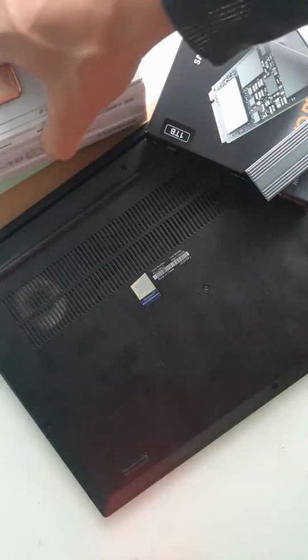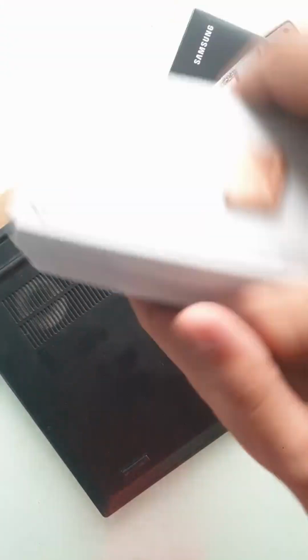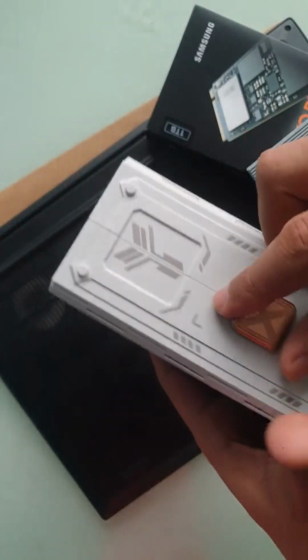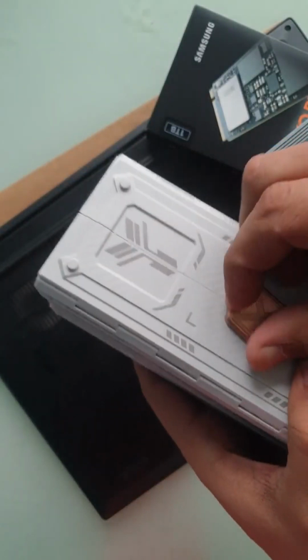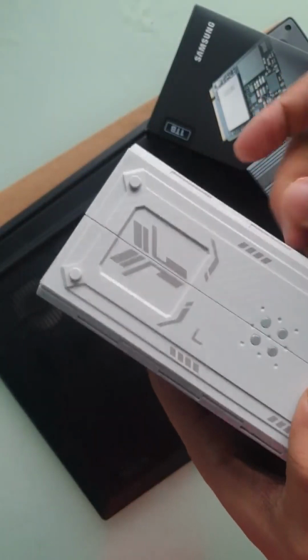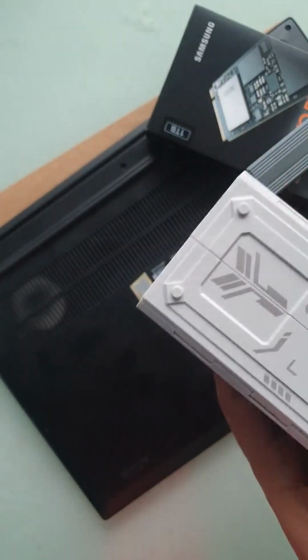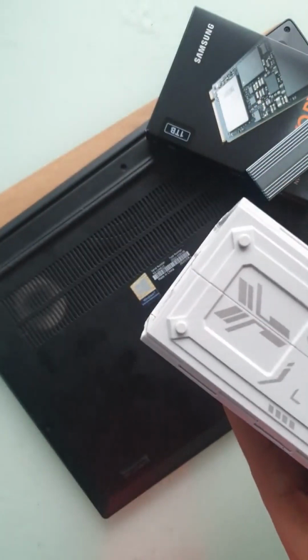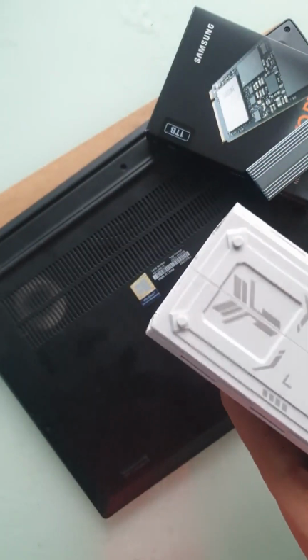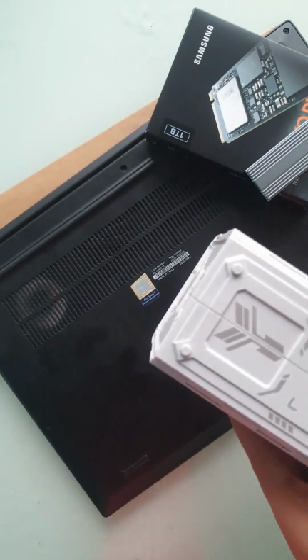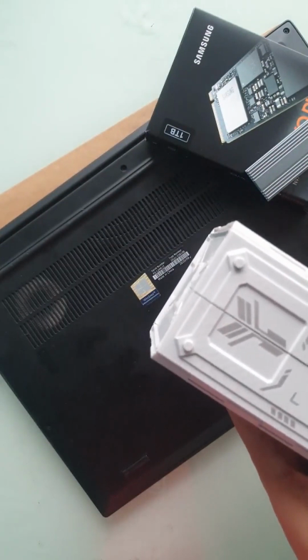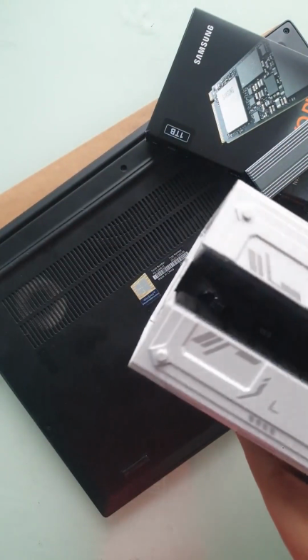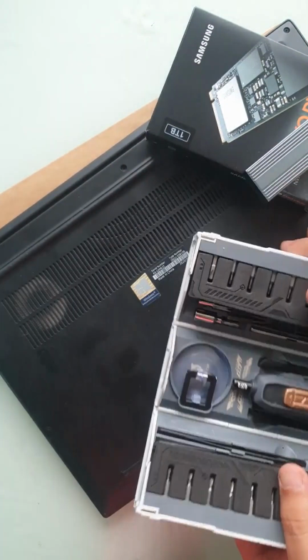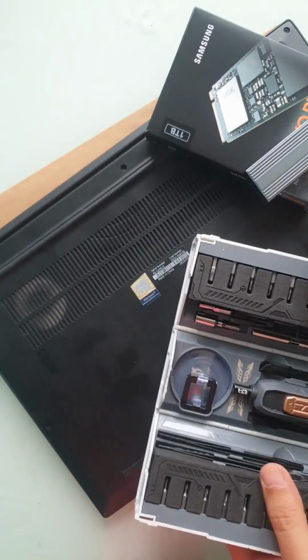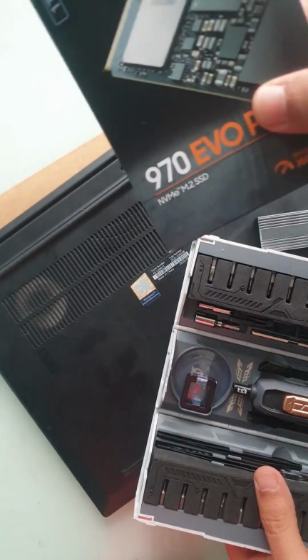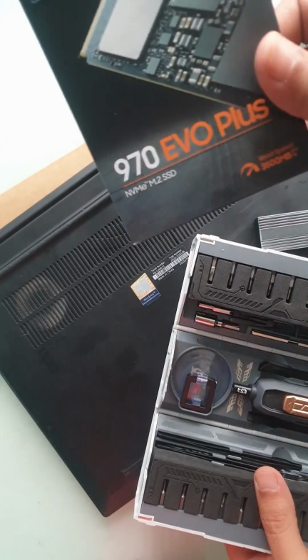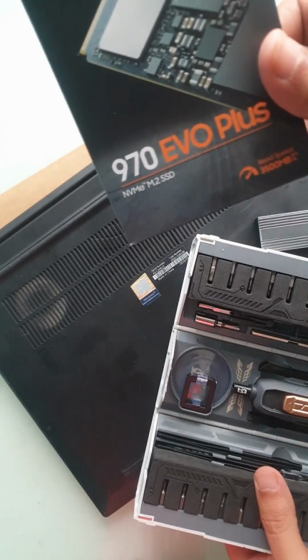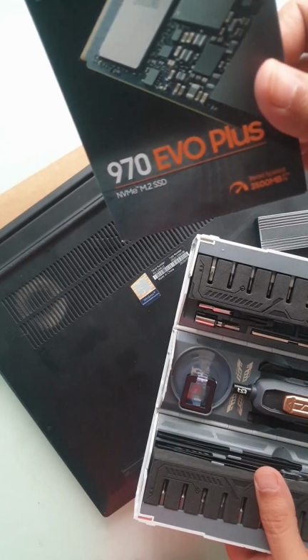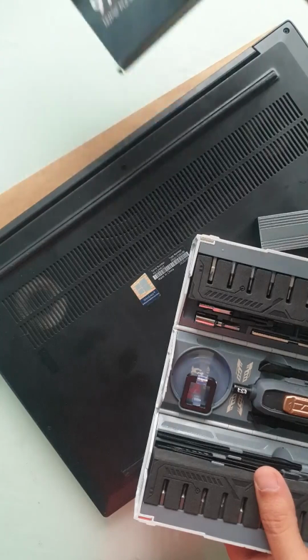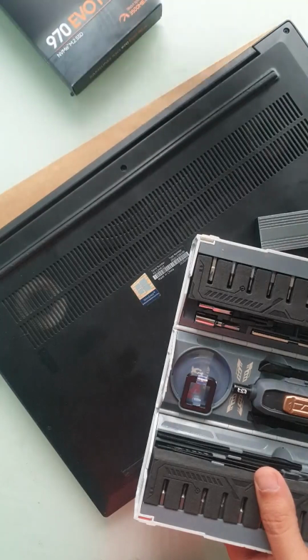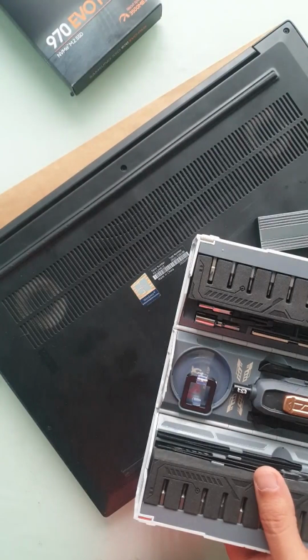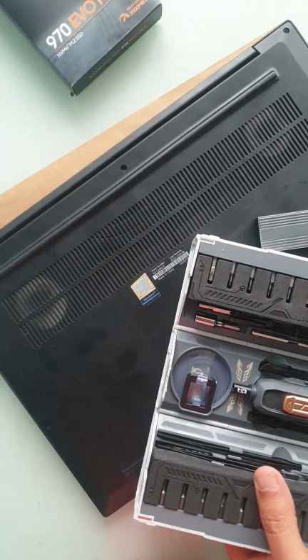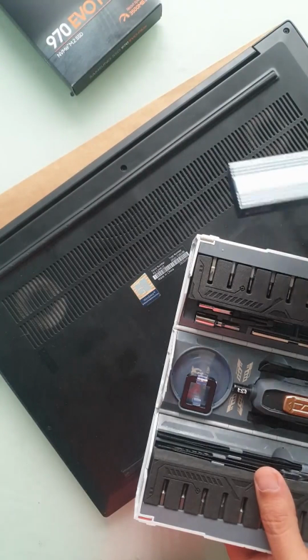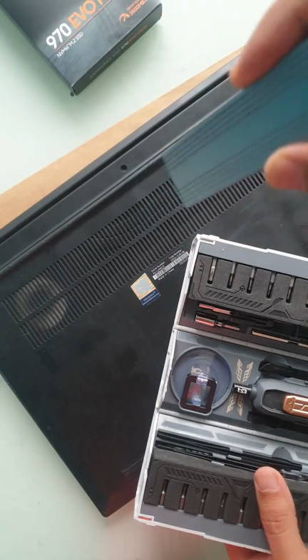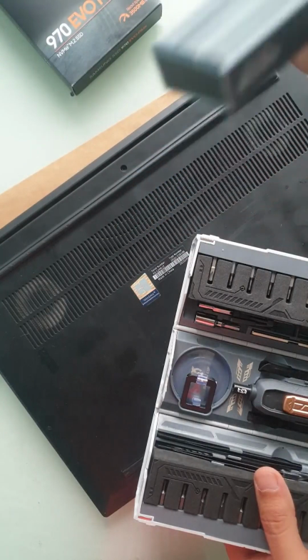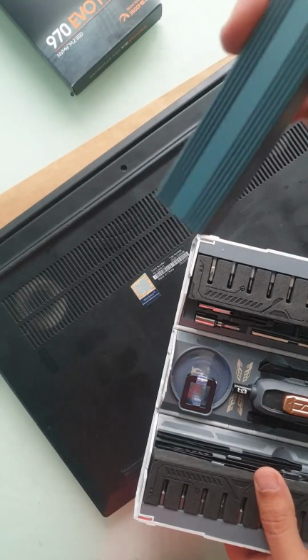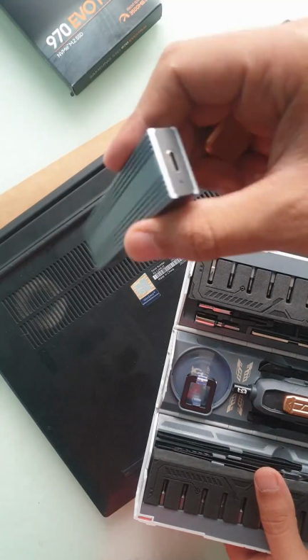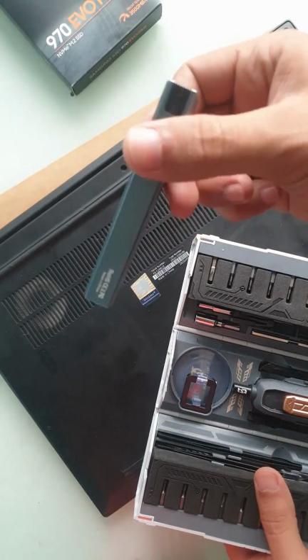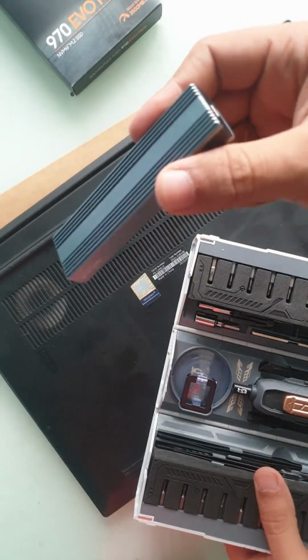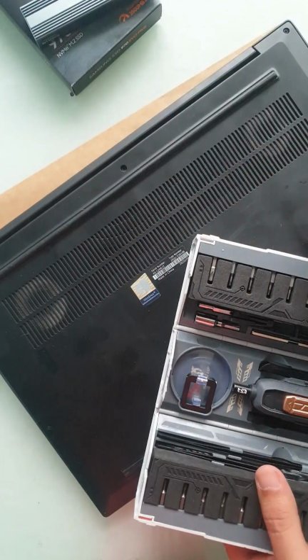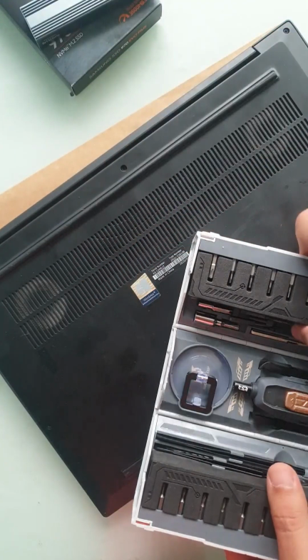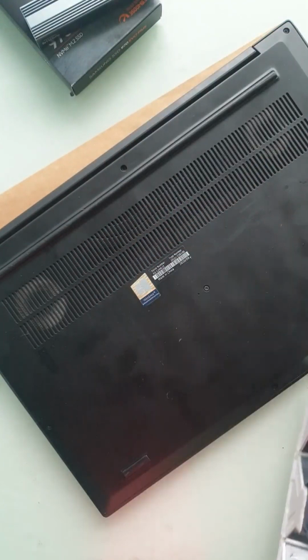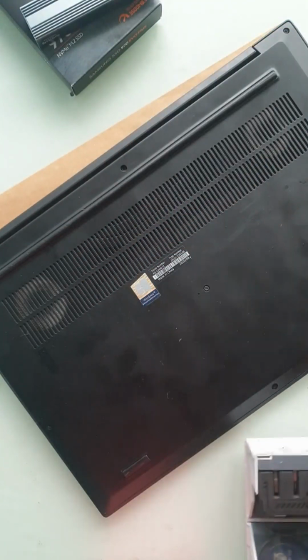Hello everyone. In this short video we're going to replace our SSD on a ThinkPad P1 Gen 2. We have this 970 EVO Plus SSD — this is a 1TB SSD. I already tested it using this enclosure here. Let's open up the bottom cover of the laptop.